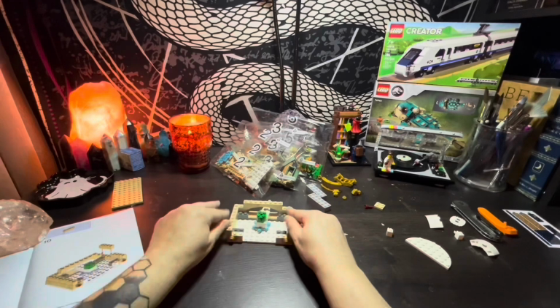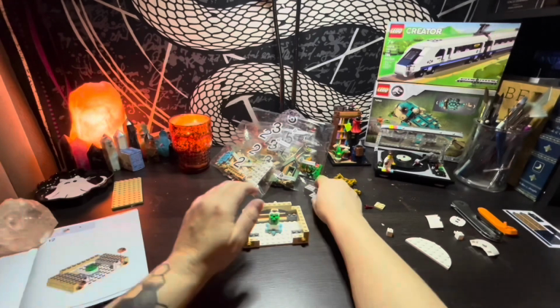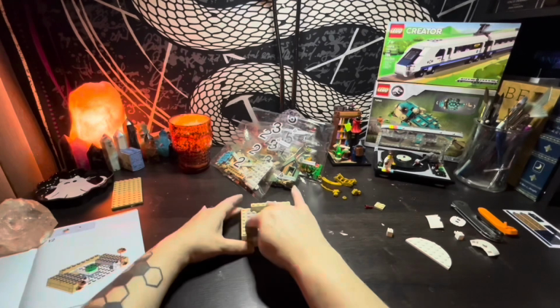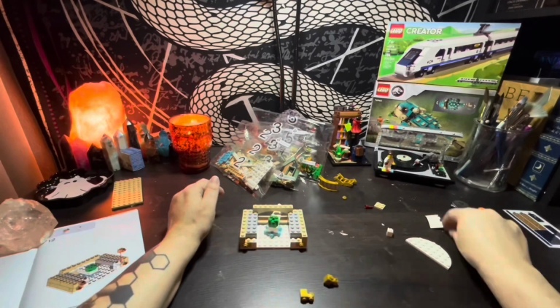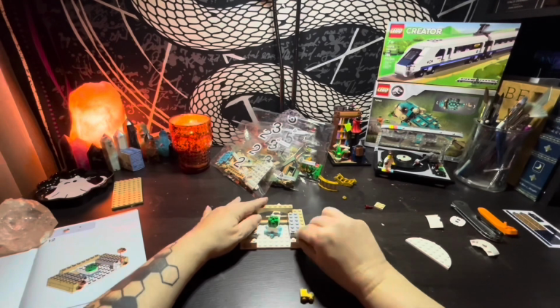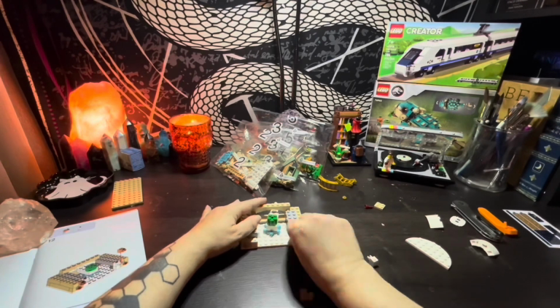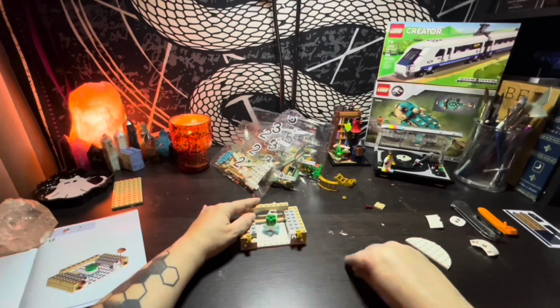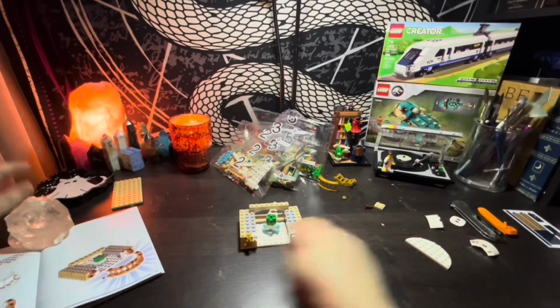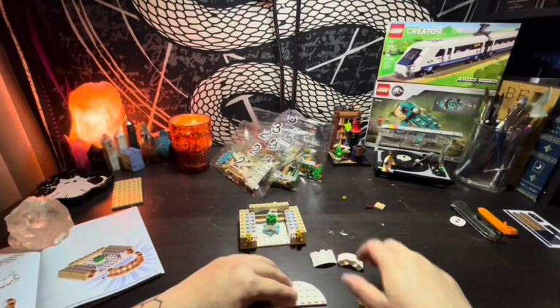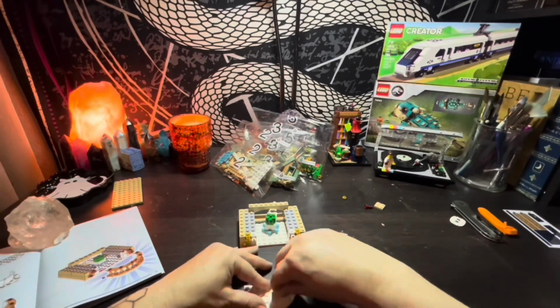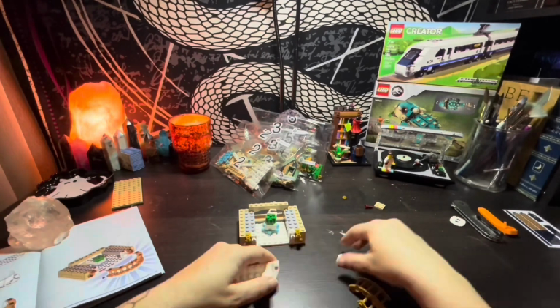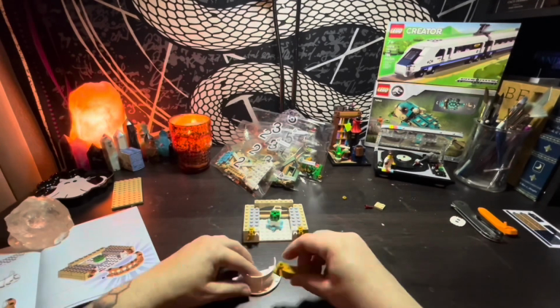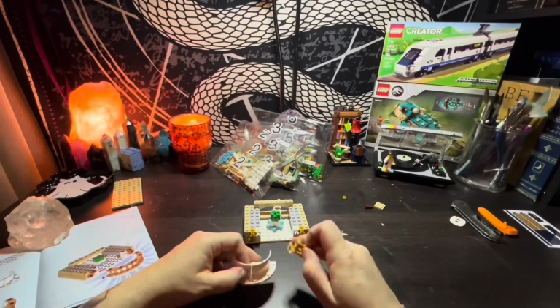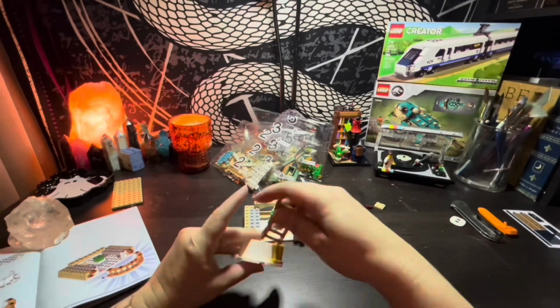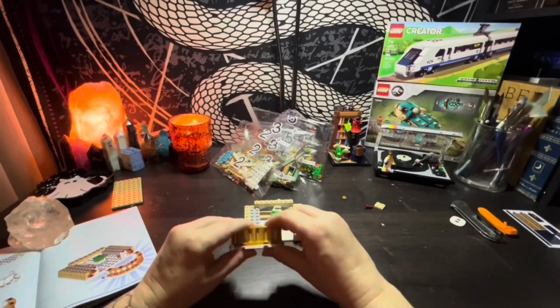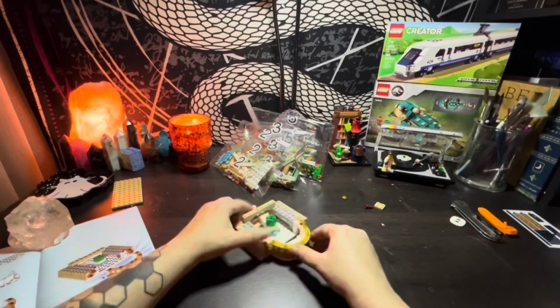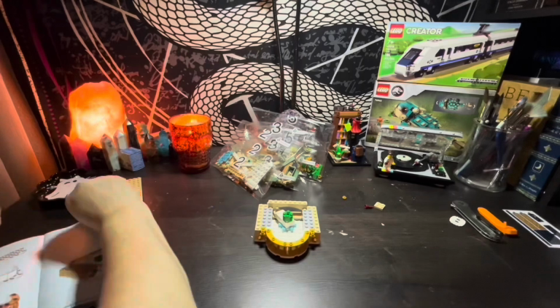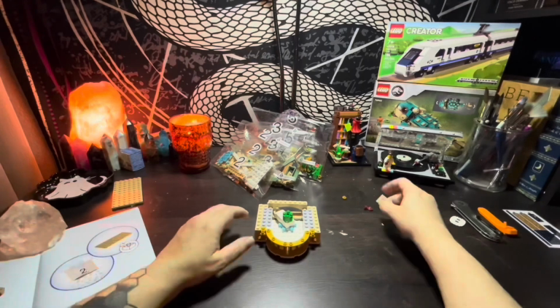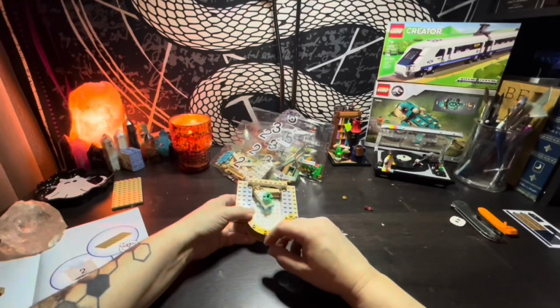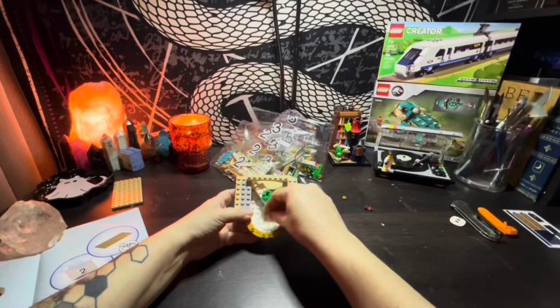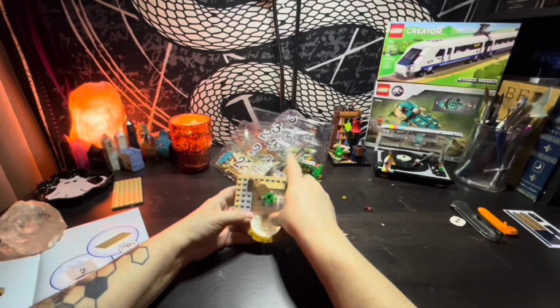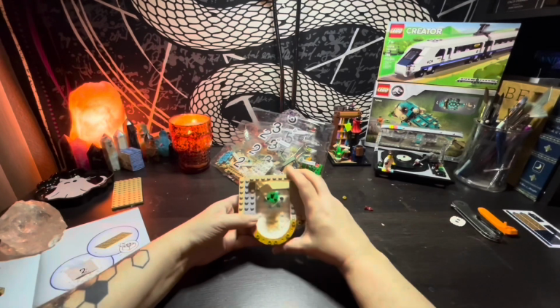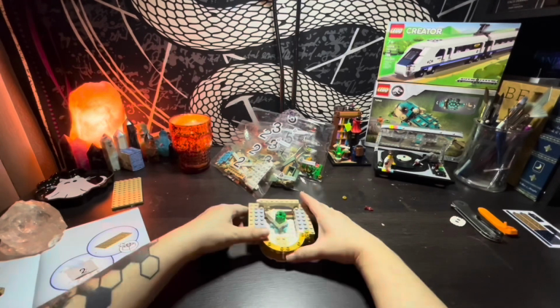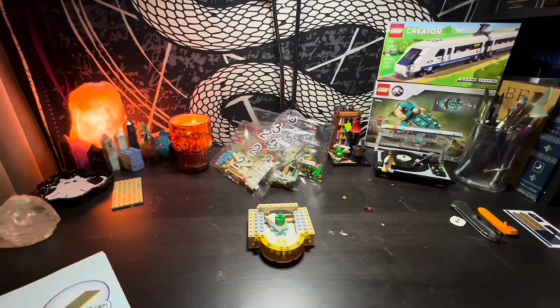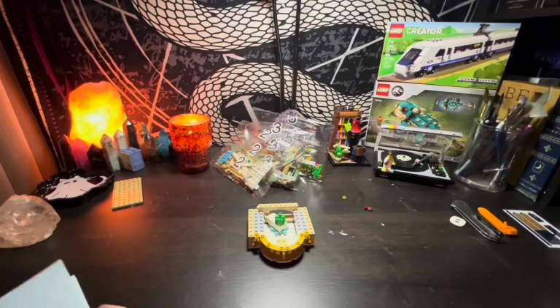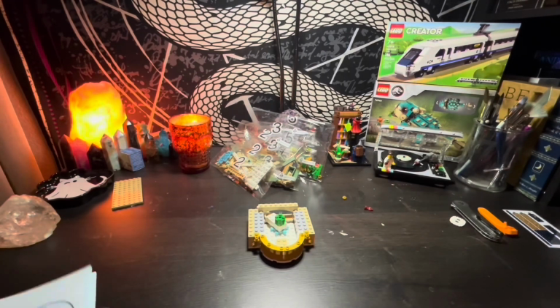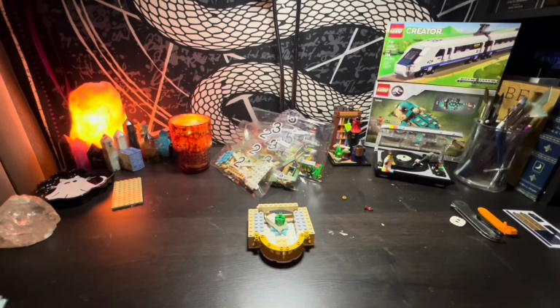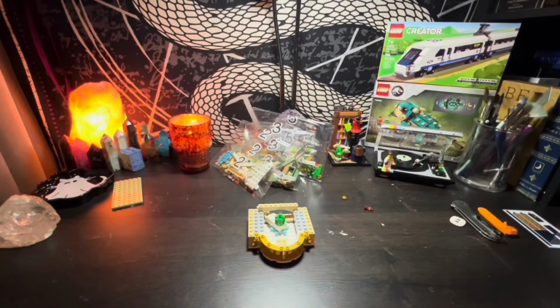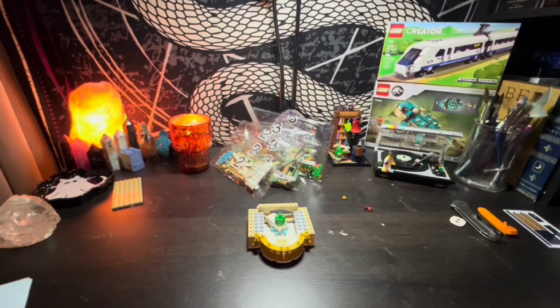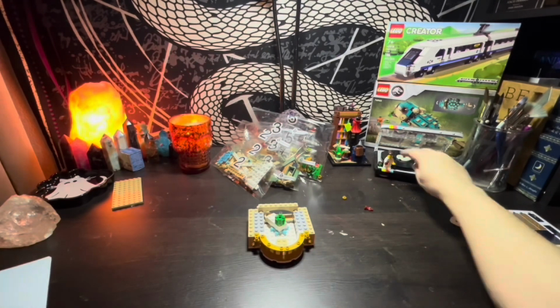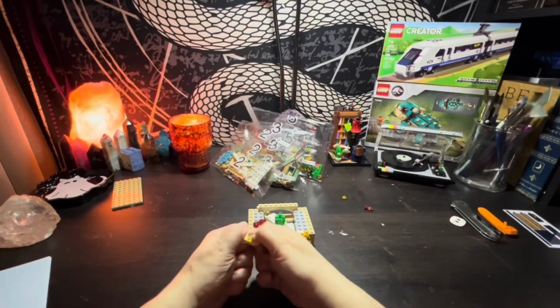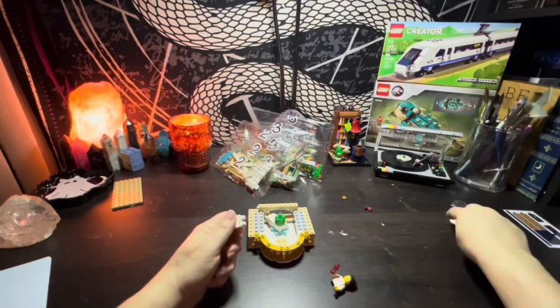It also comes with 10 stickers, 8 of which are for the windows and 2 are for the sides of the stage. There are 5 bags total with LEGO bricks, with number 4 being the smallest of them all.